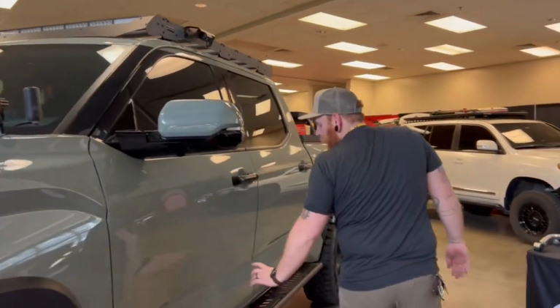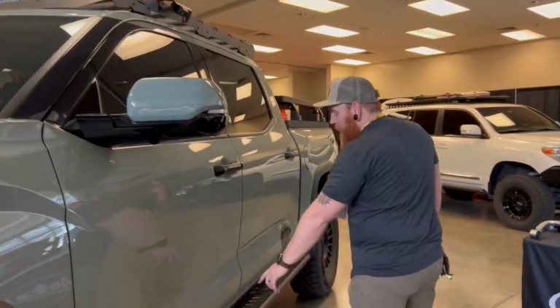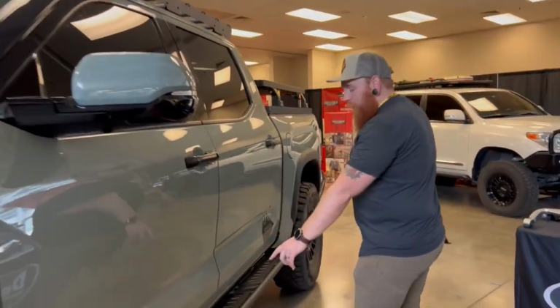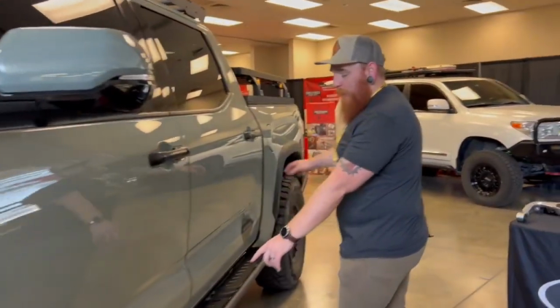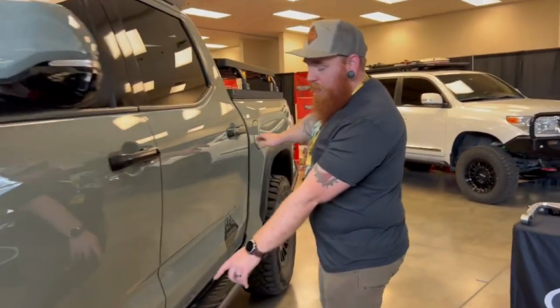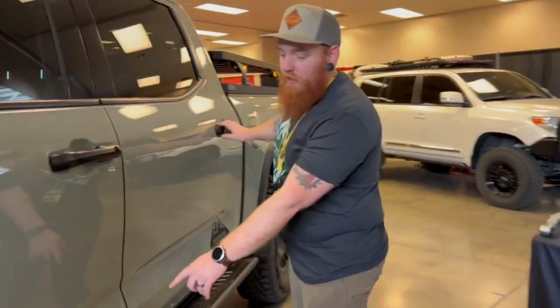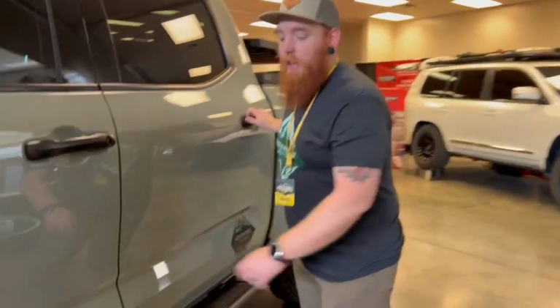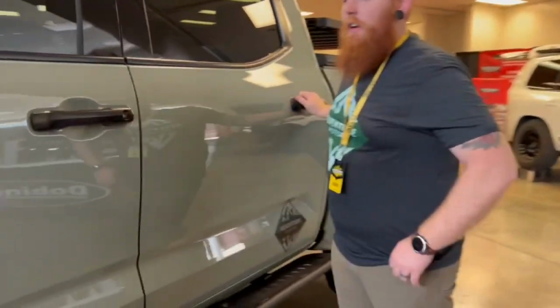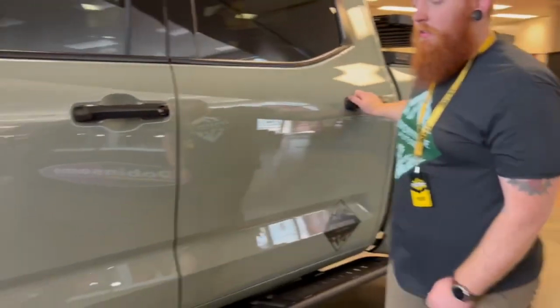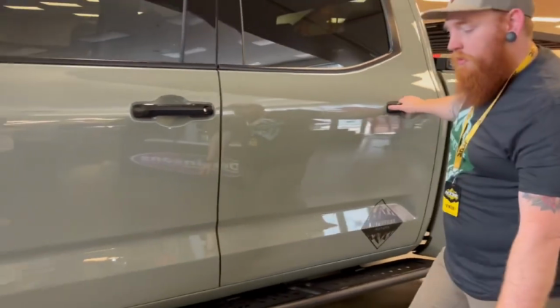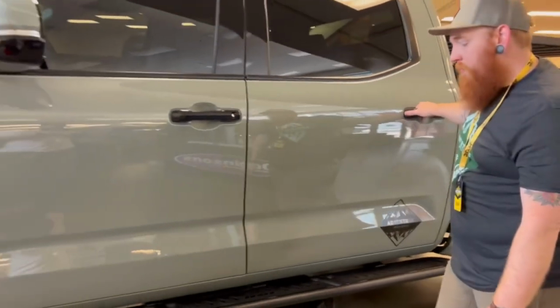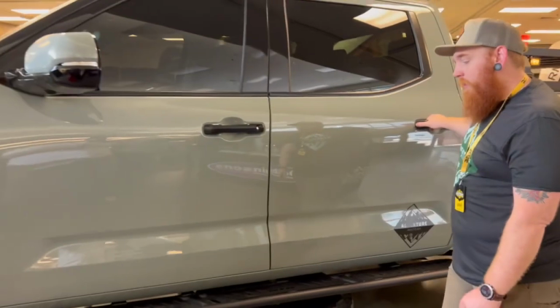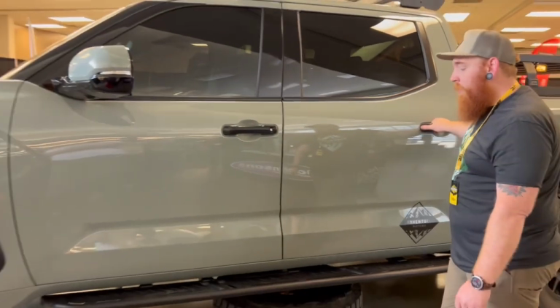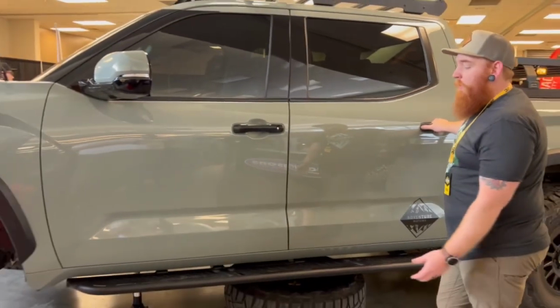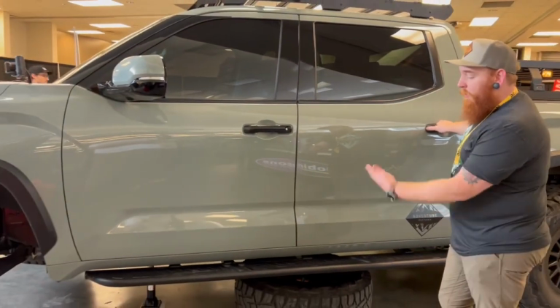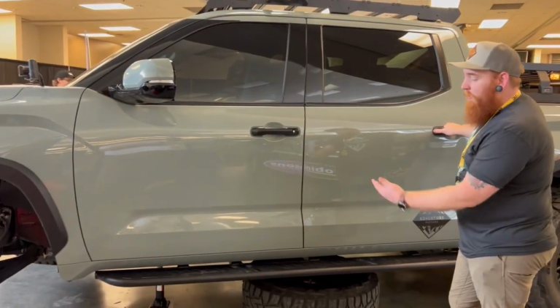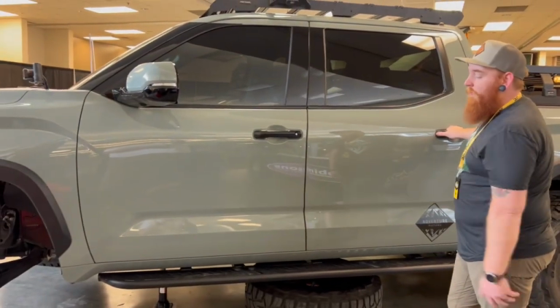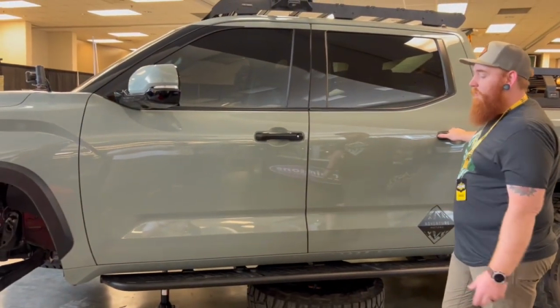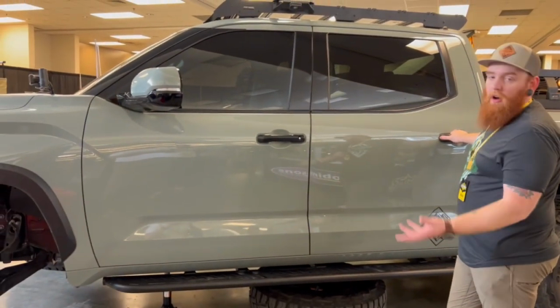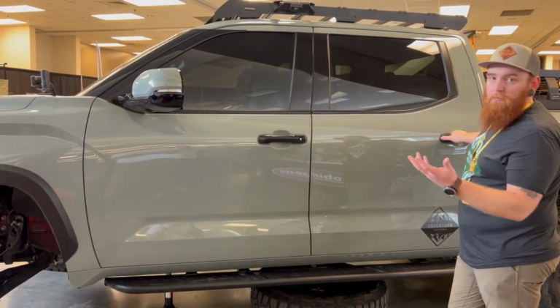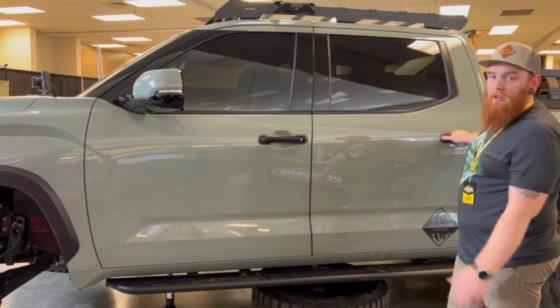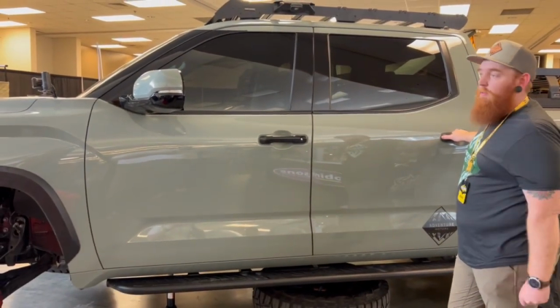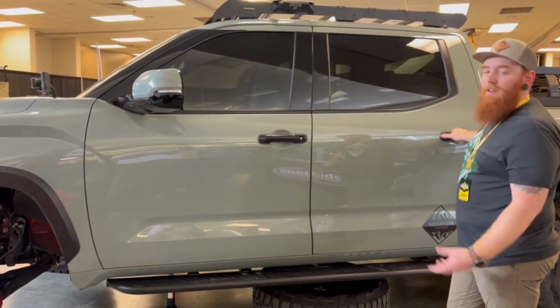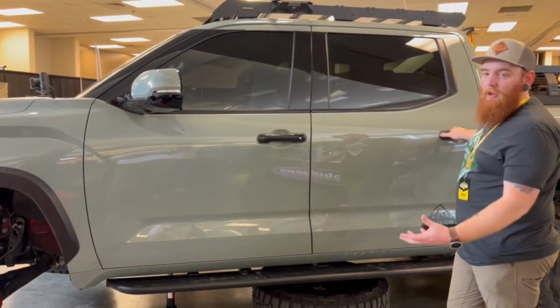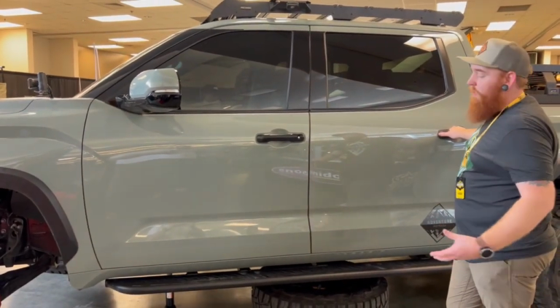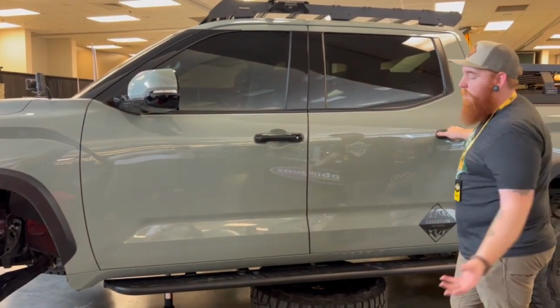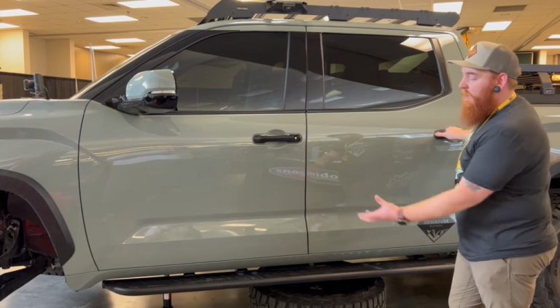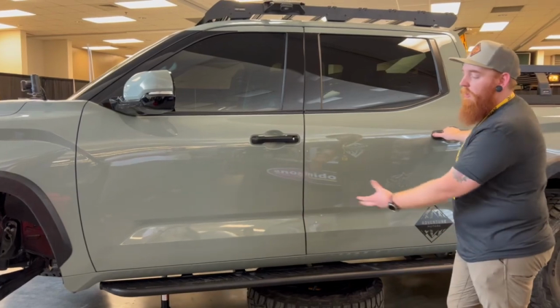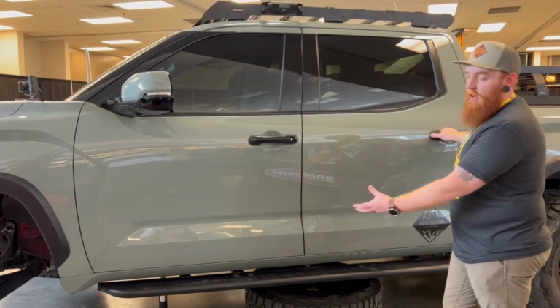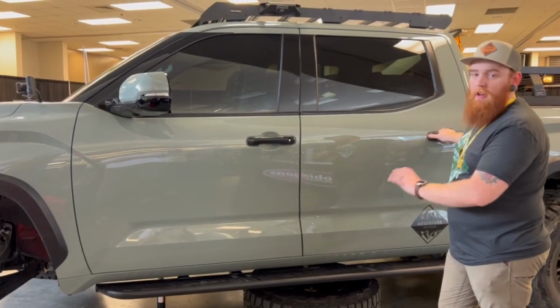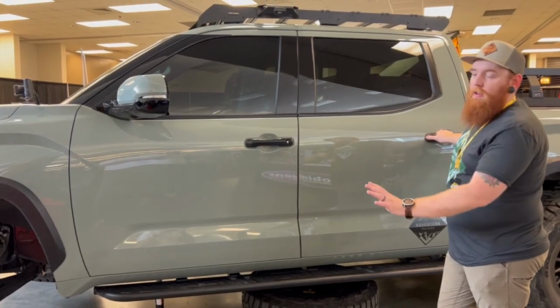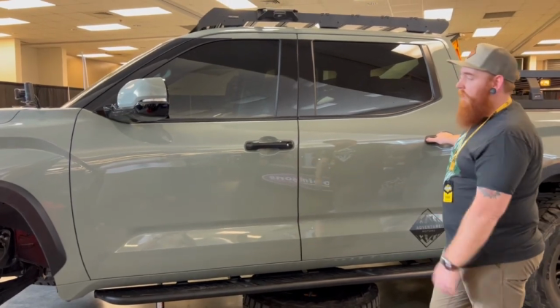On the side, we have the CBI sliders. Those just showed up the other day — we got those slapped on. Super awesome bolt-on kits. We don't like to do weld-on, so anything bolt-on for sliders was awesome.